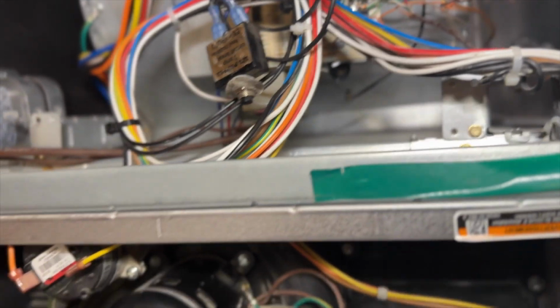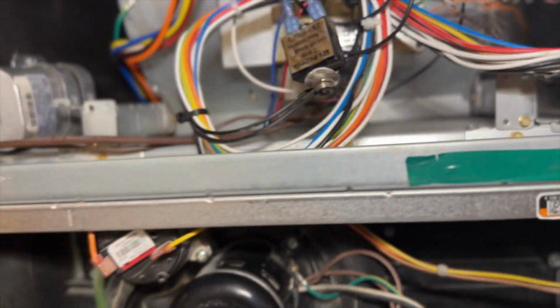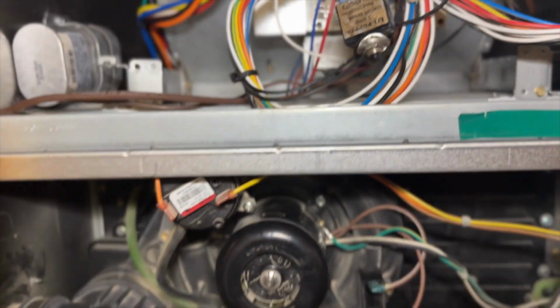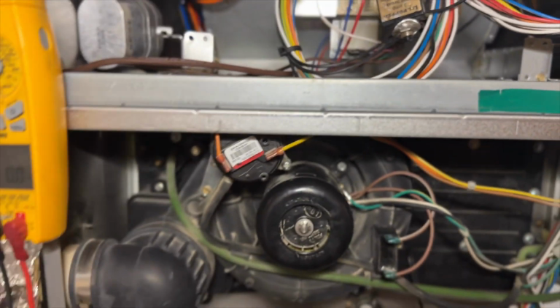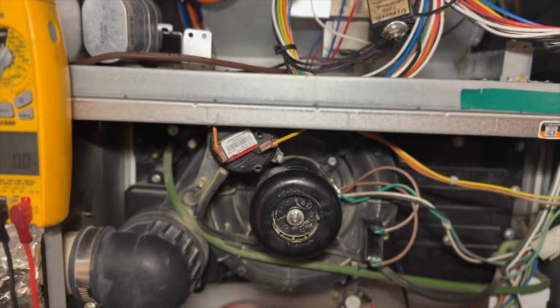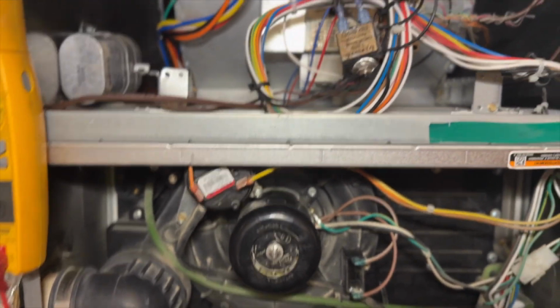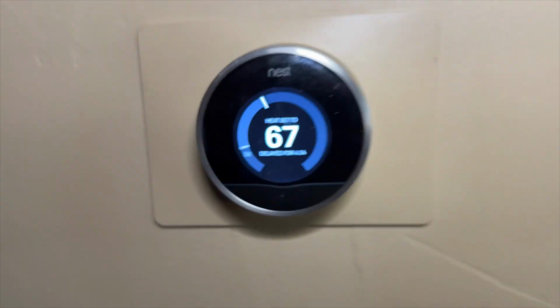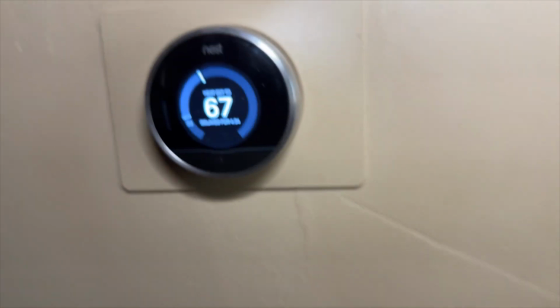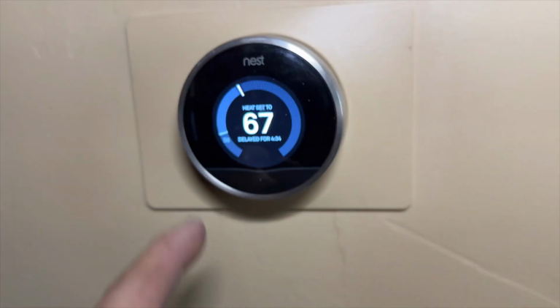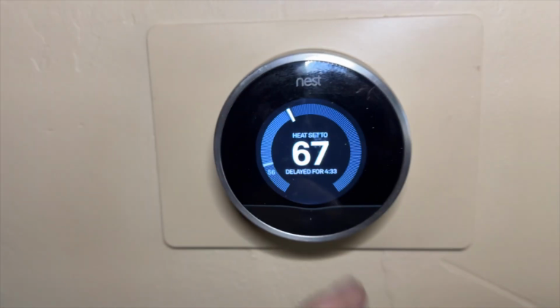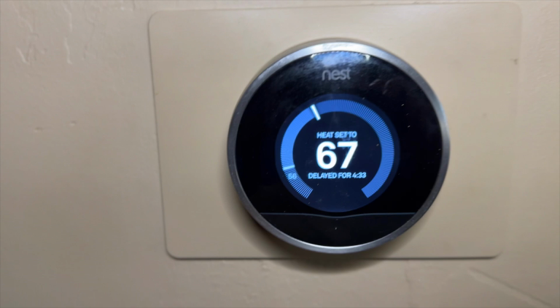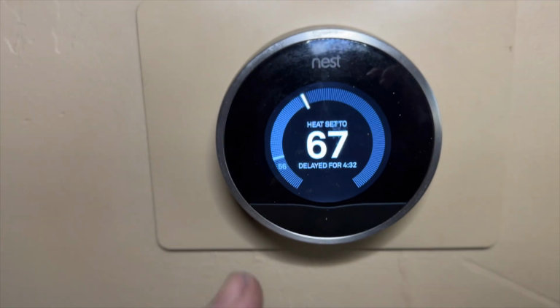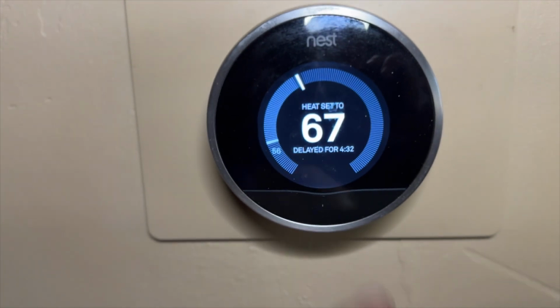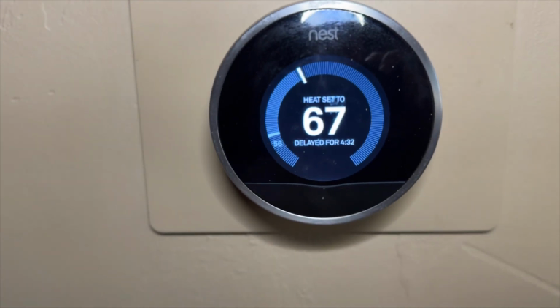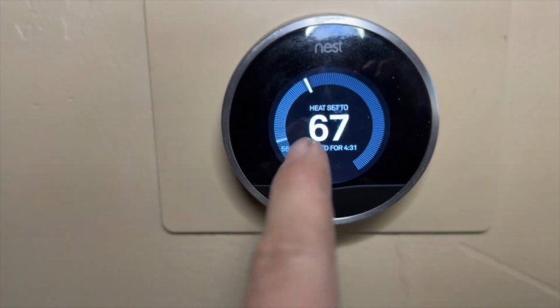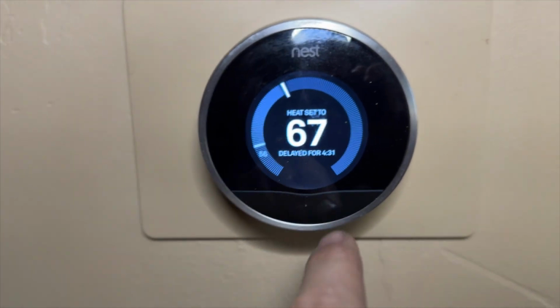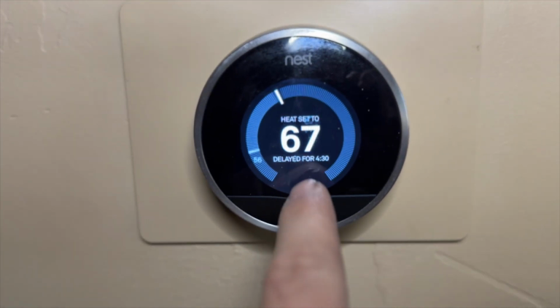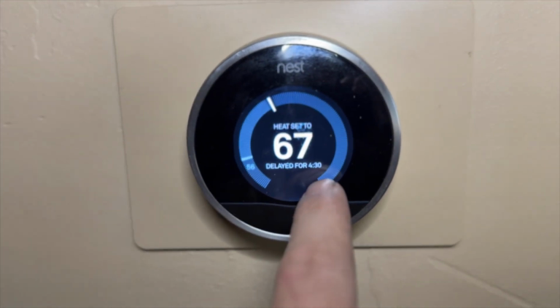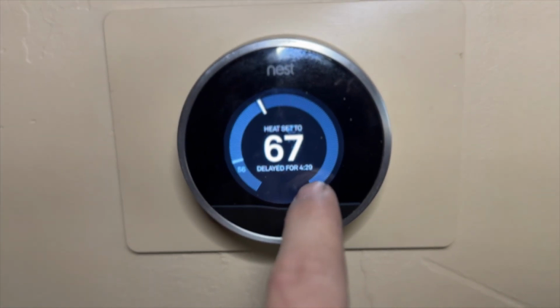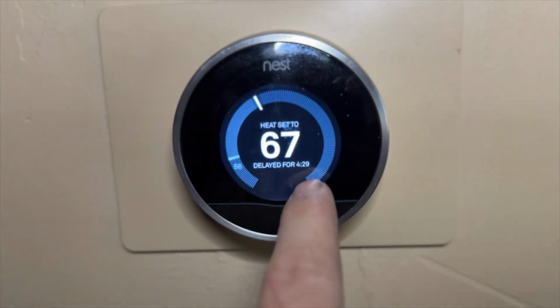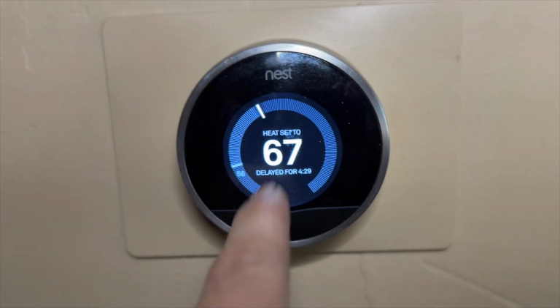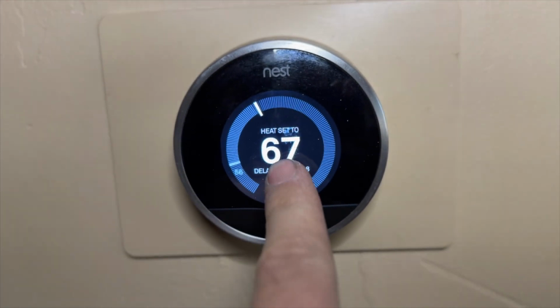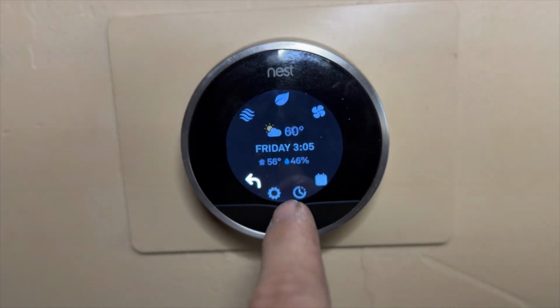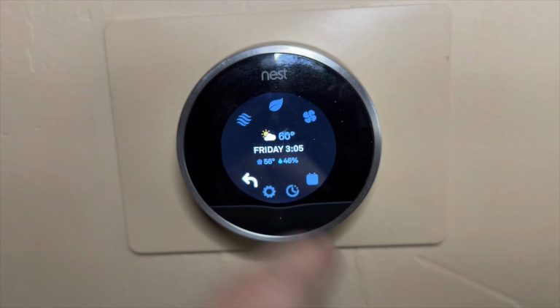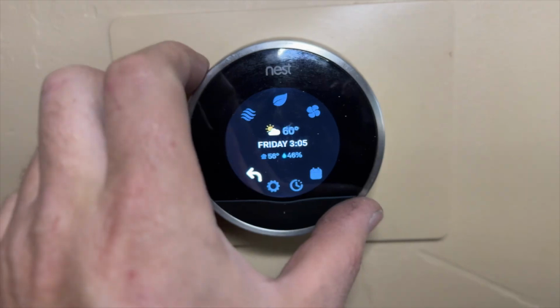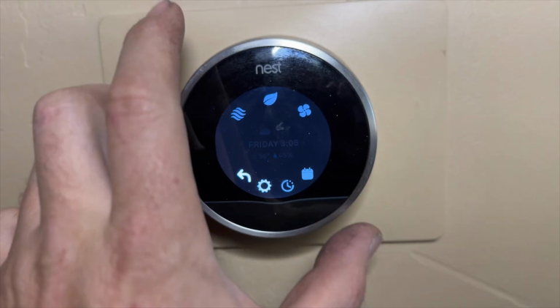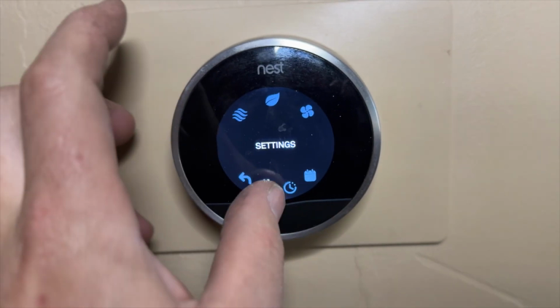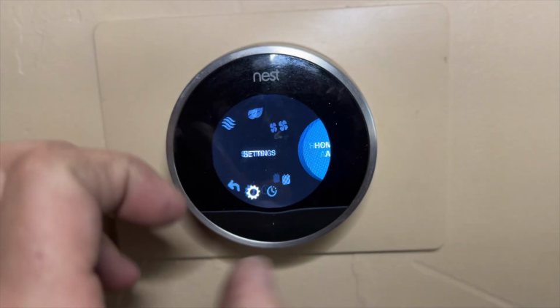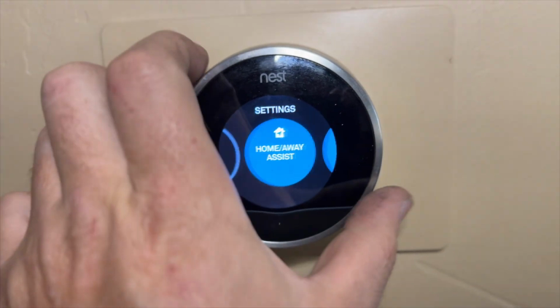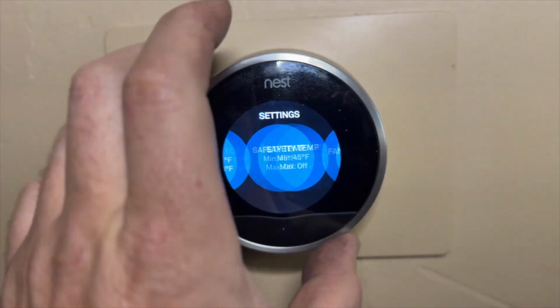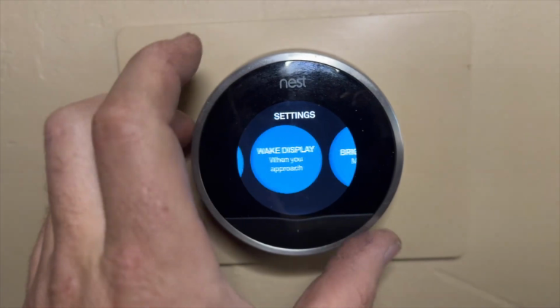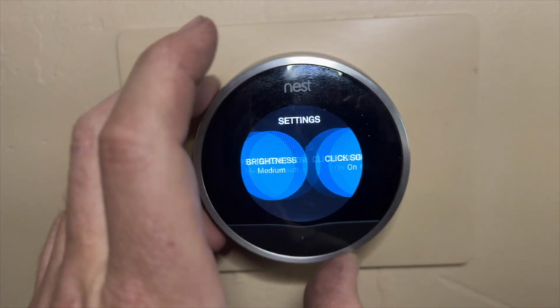This is I think either Gen 1 or Gen 2 Nest thermostat. I don't want to wait four and a half minutes, so we push the button, go to Settings, and then we're going to find Equipment.